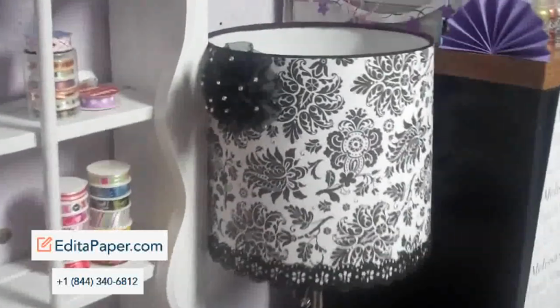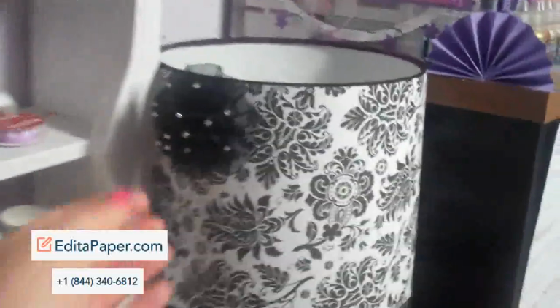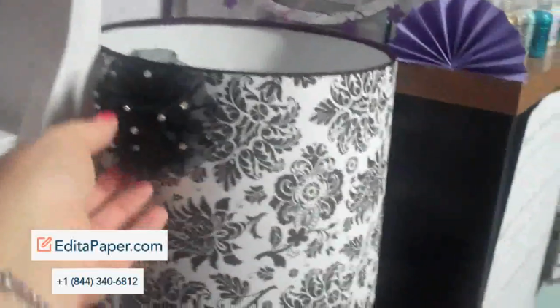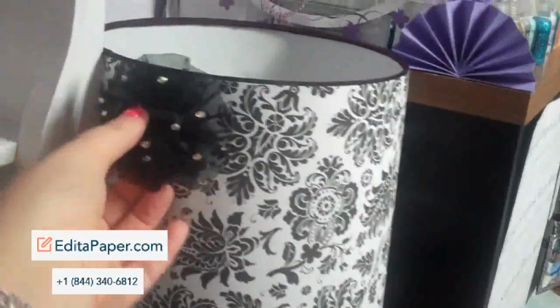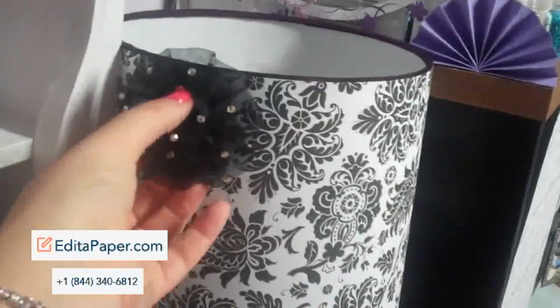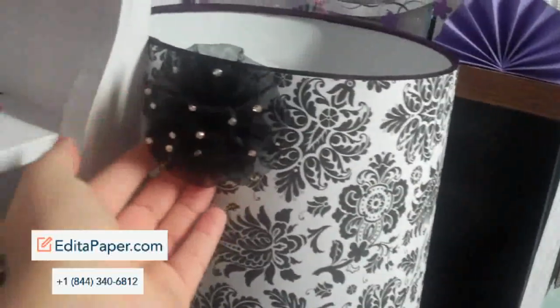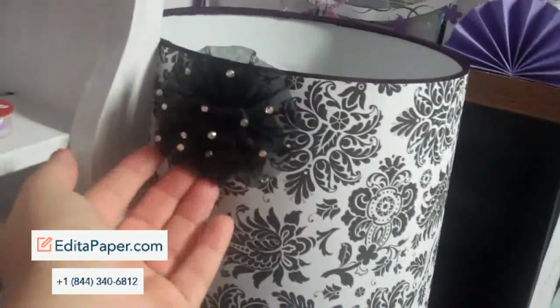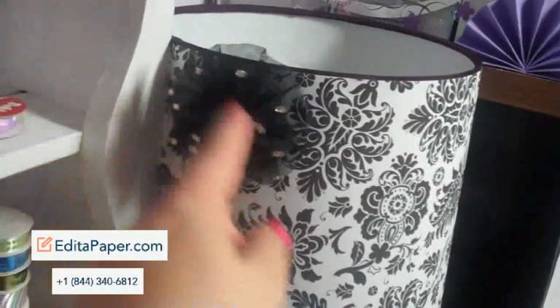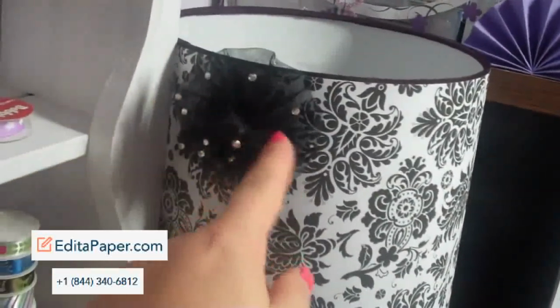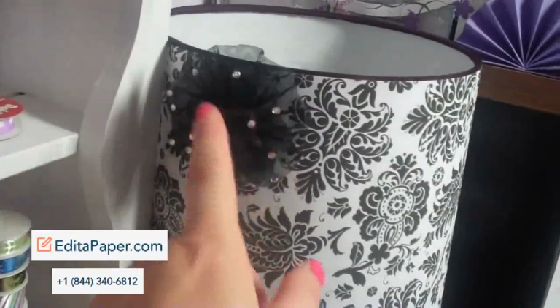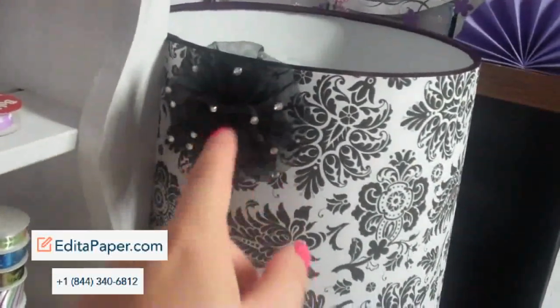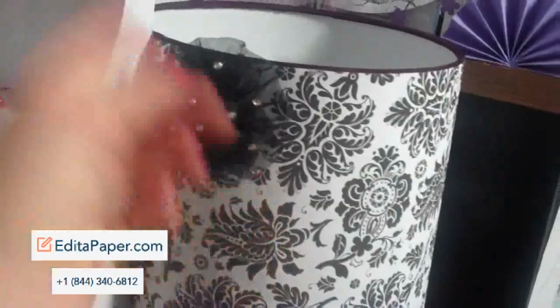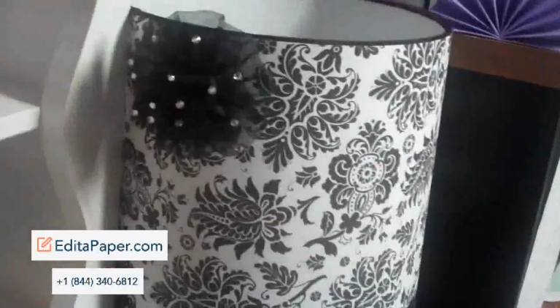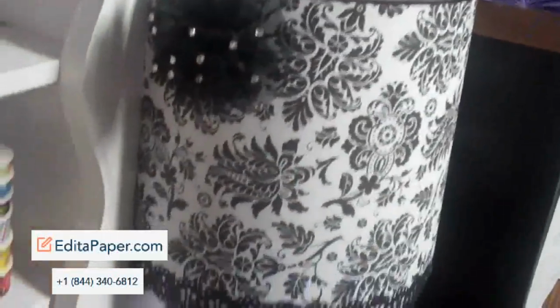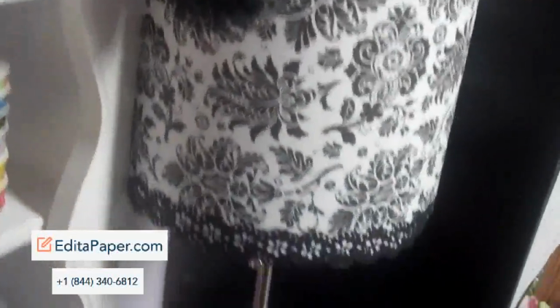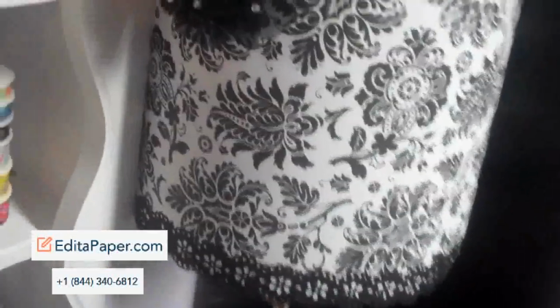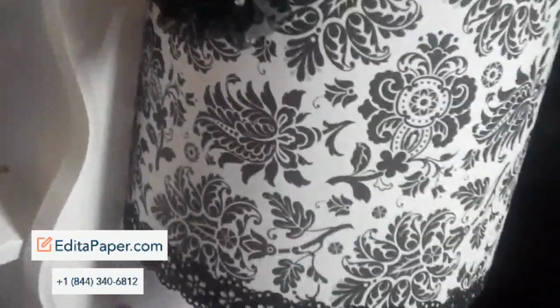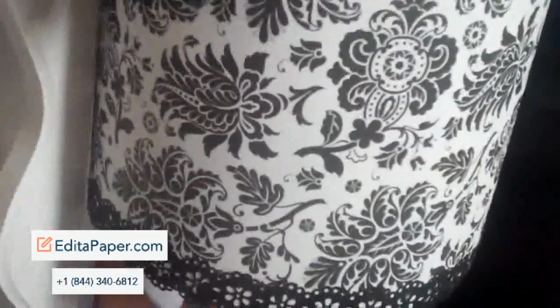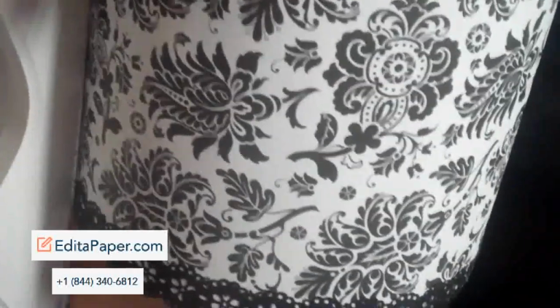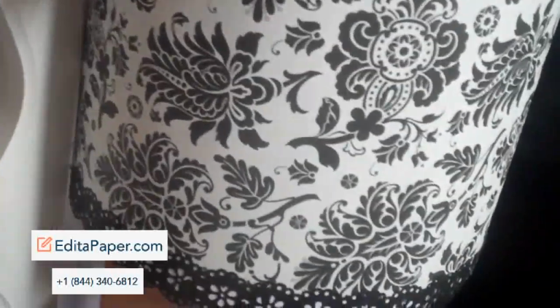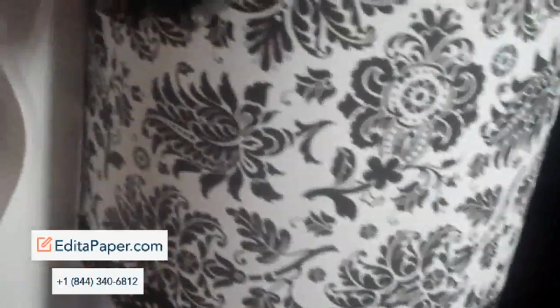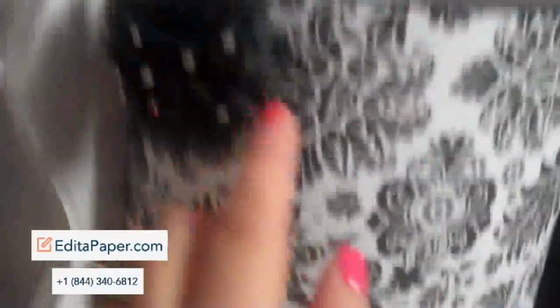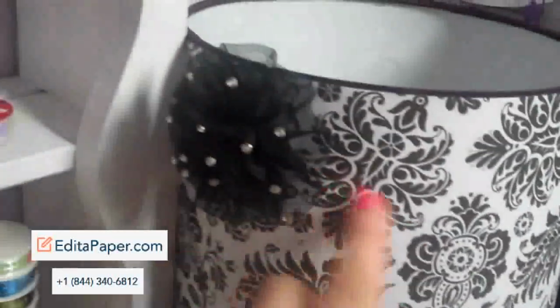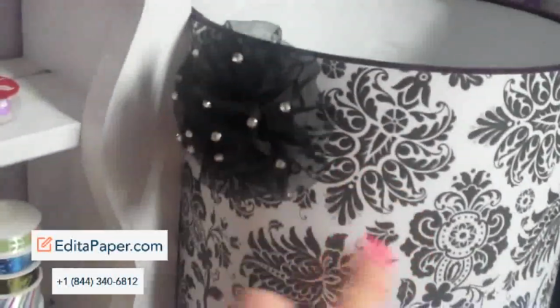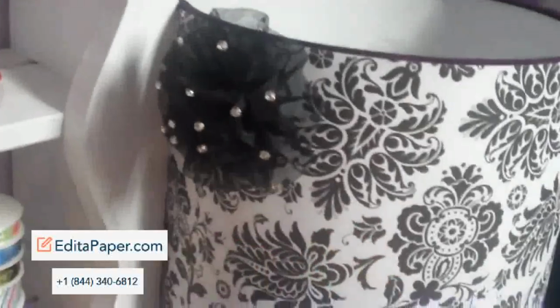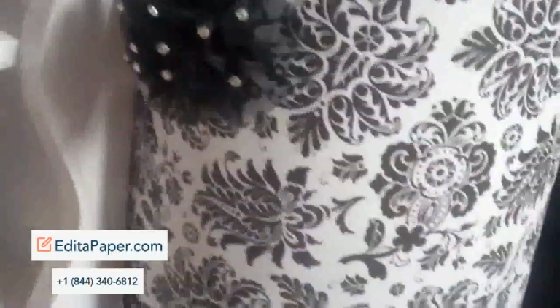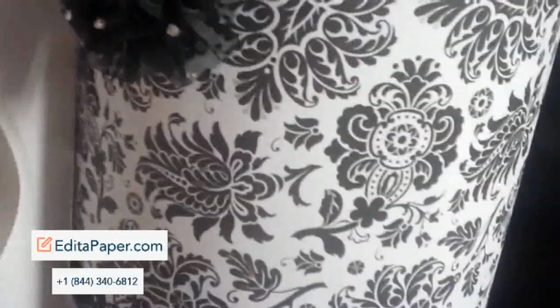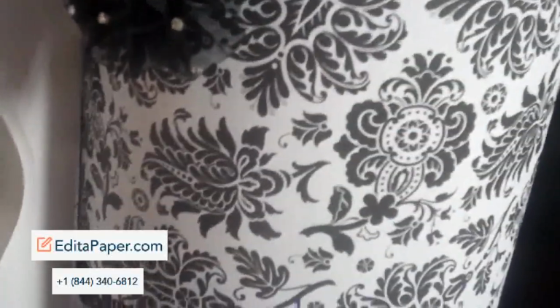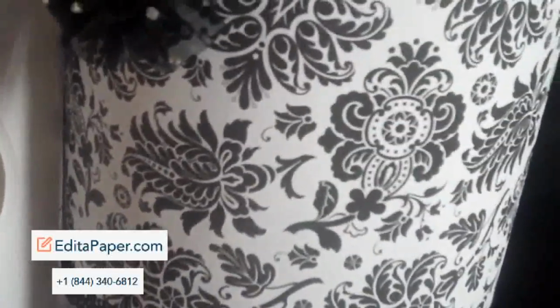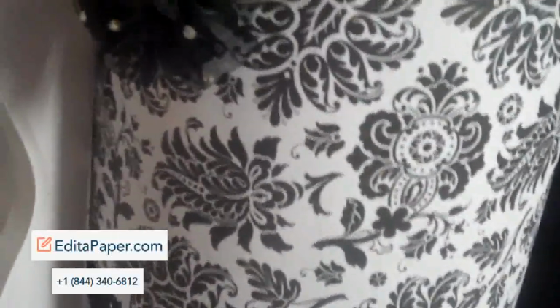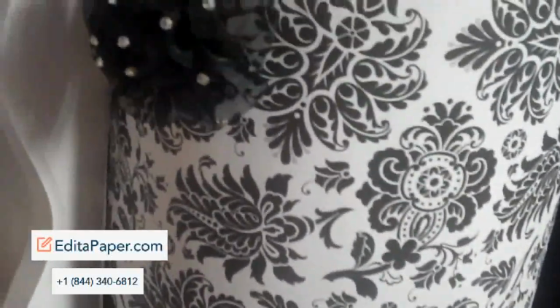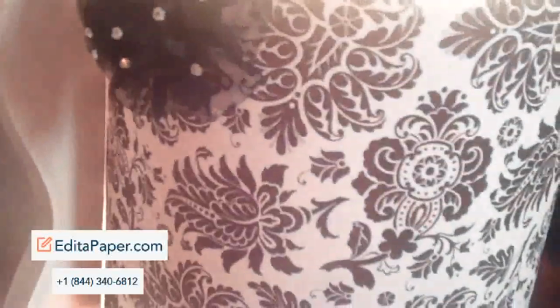And then this was a little flower that I got at Target in the scrapbooking section that I just added. And I kind of want to do a swirl effect here, probably with black swirls.